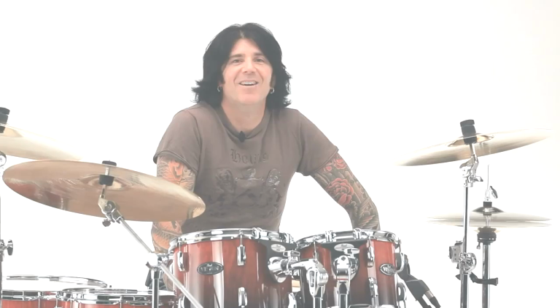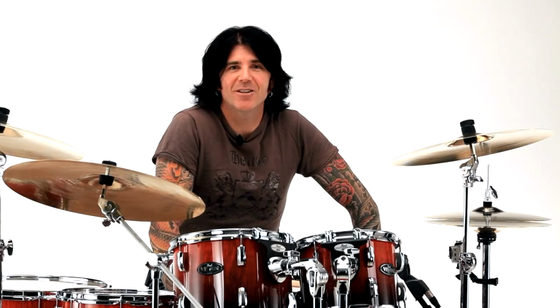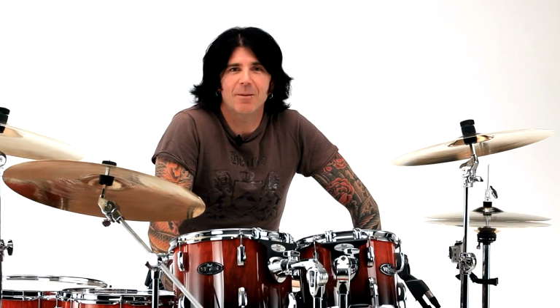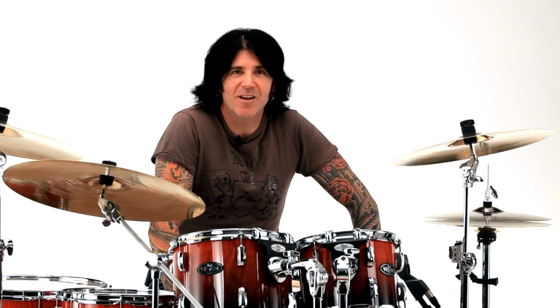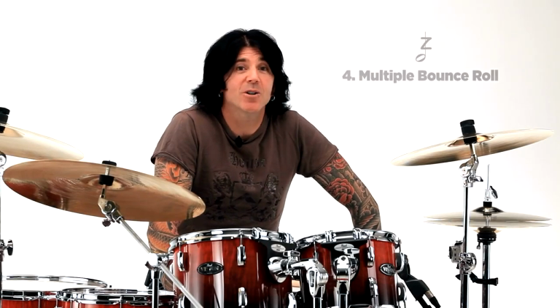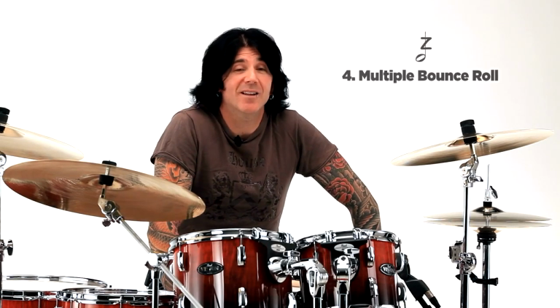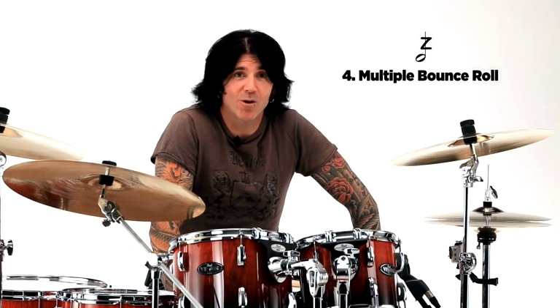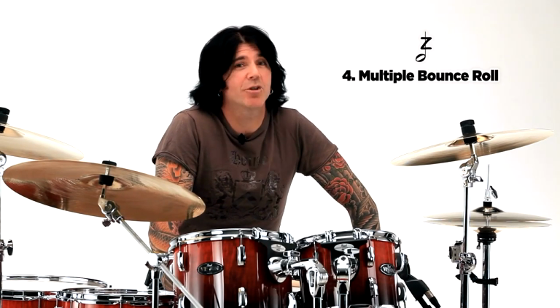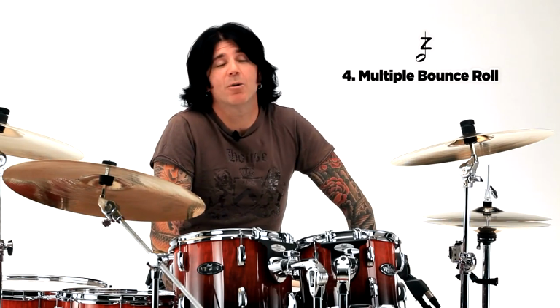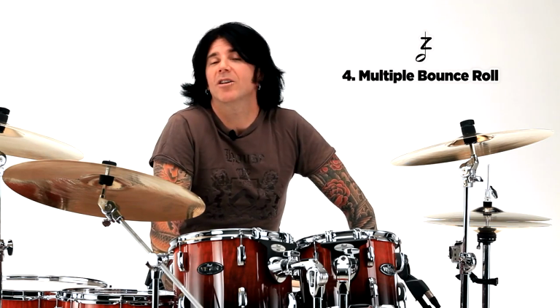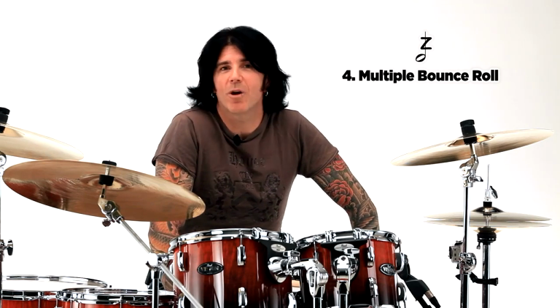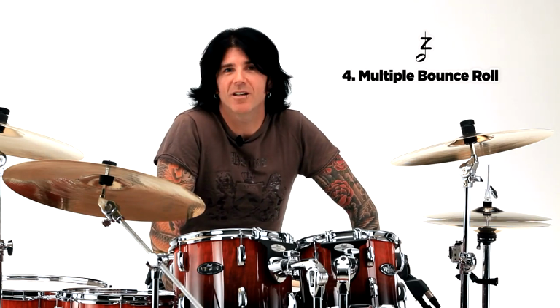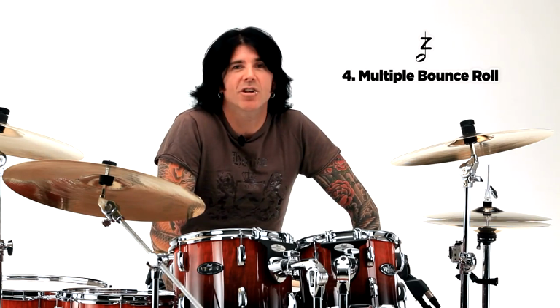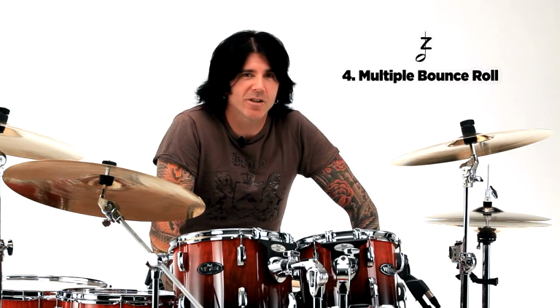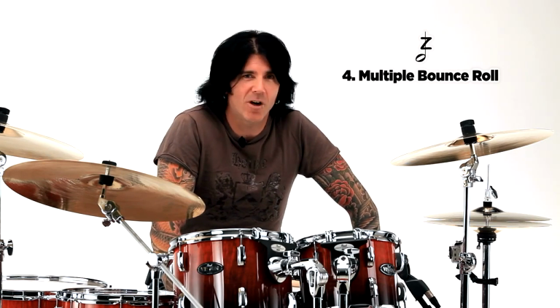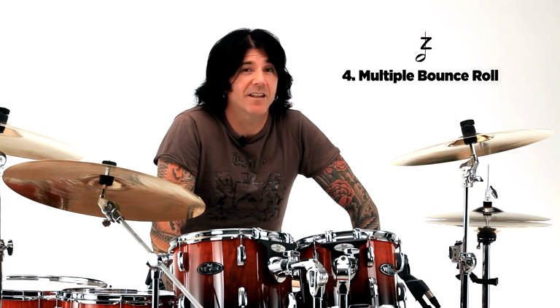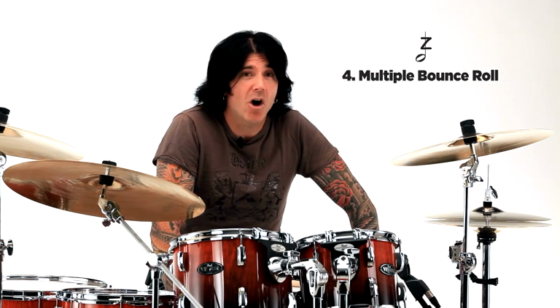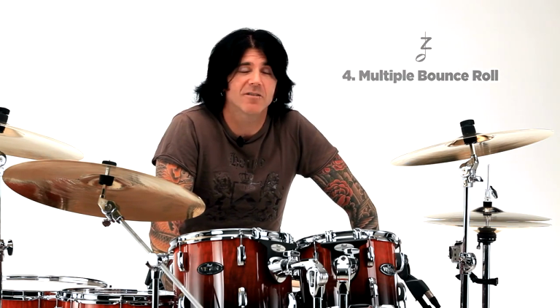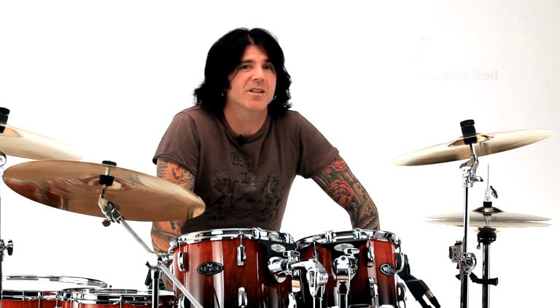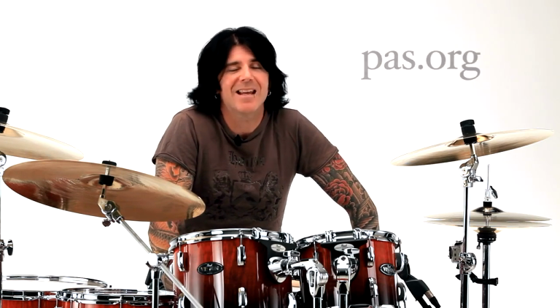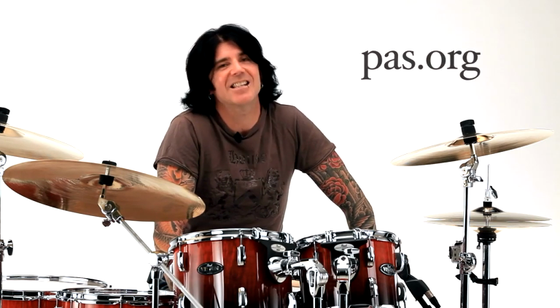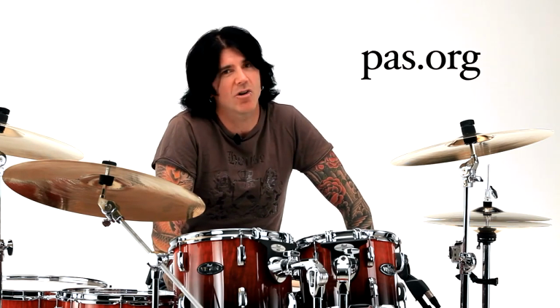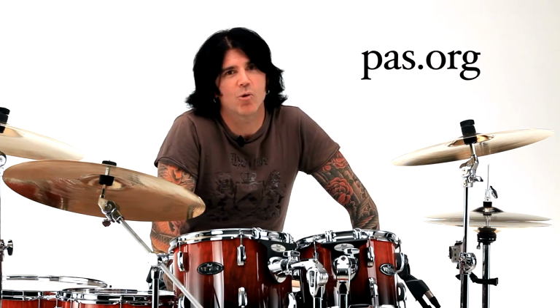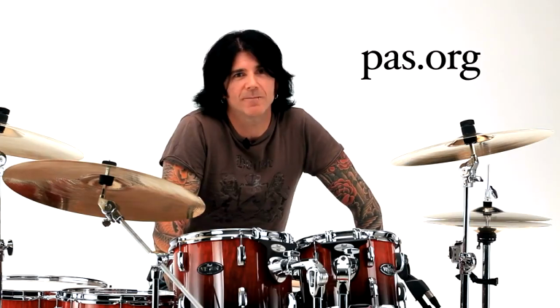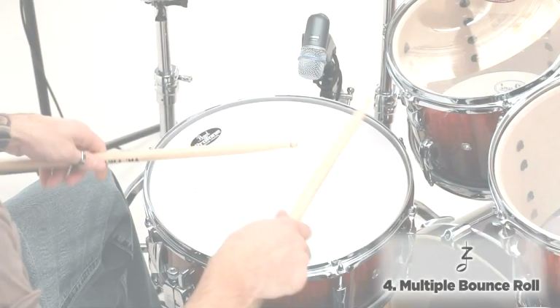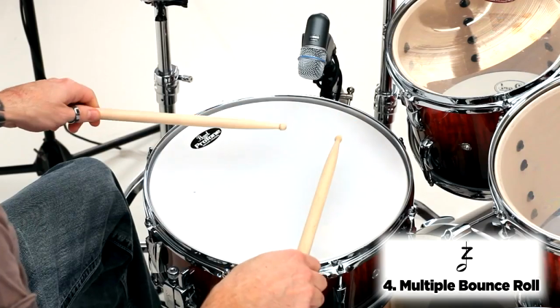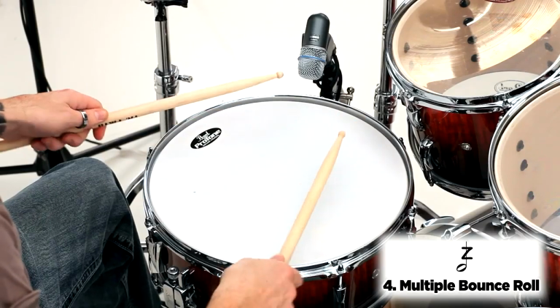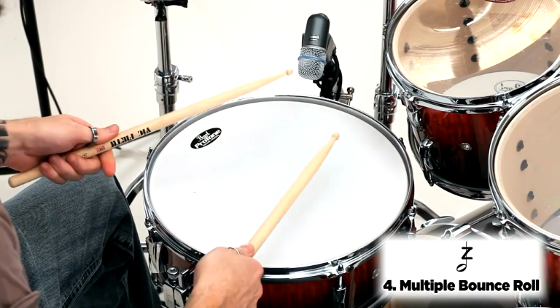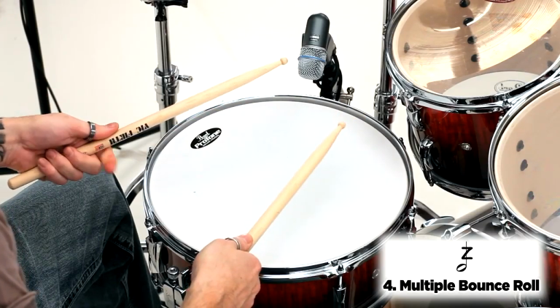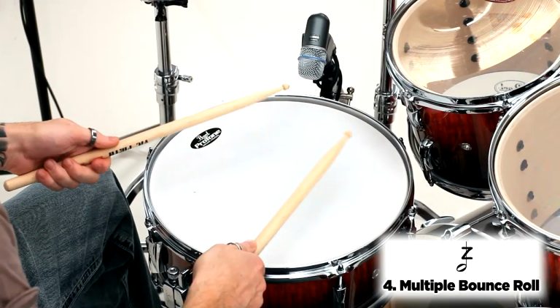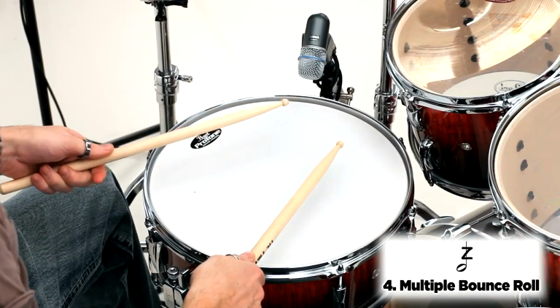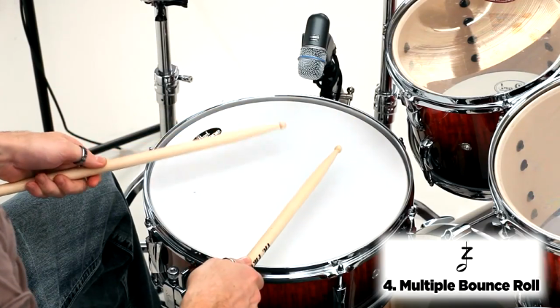I'm going to demonstrate the multiple bounce roll and show you how to apply it to the drum set. You can also find the entire list of rudiments on PAS.org. I'll demonstrate this on the snare drum at a moderate tempo.